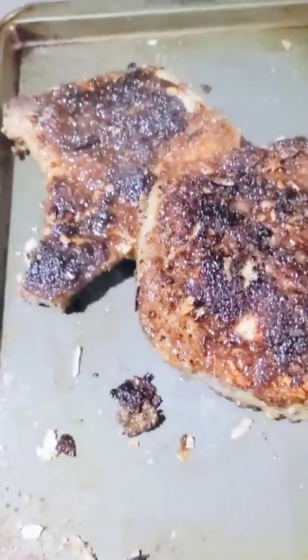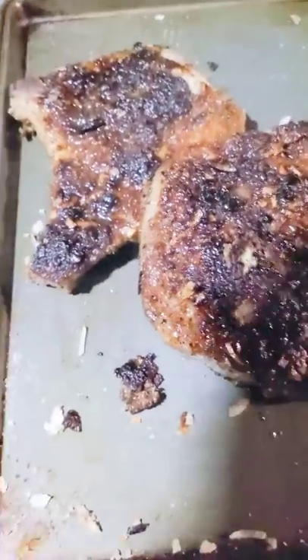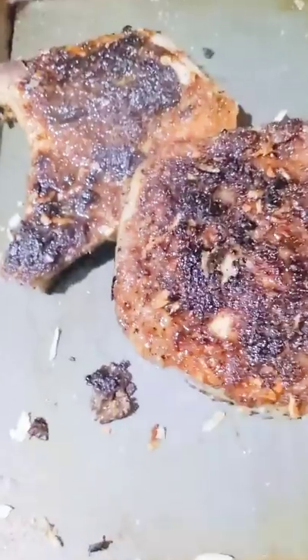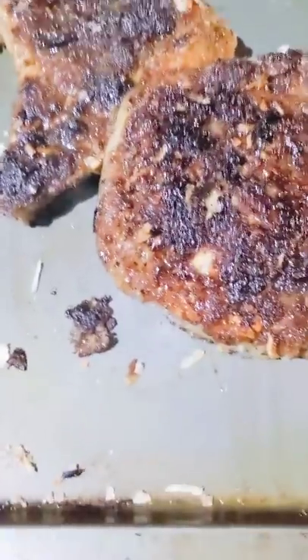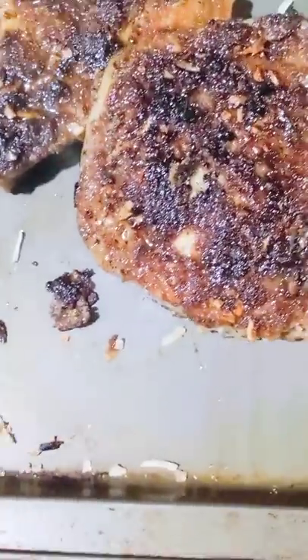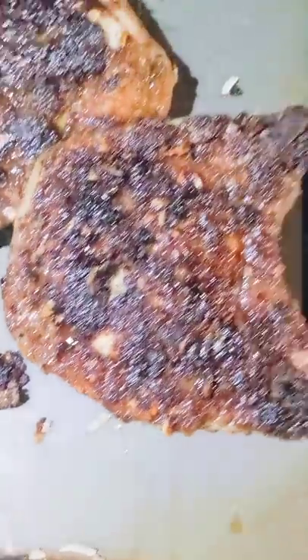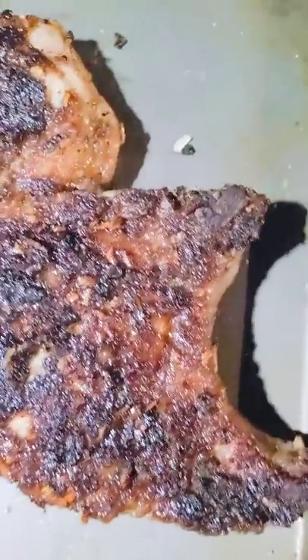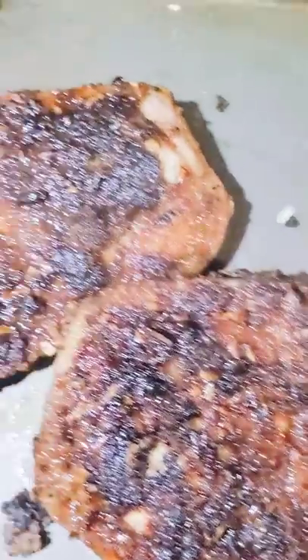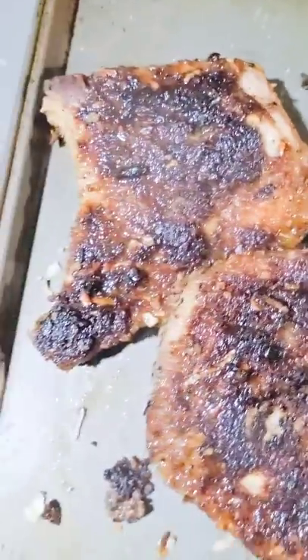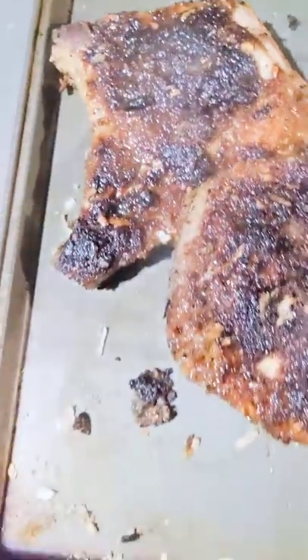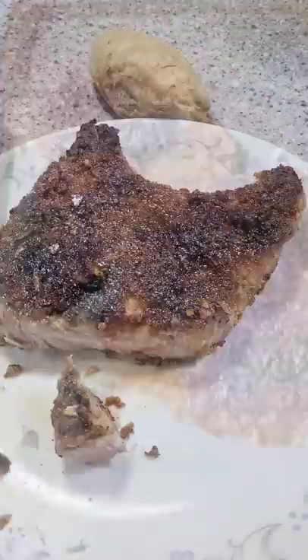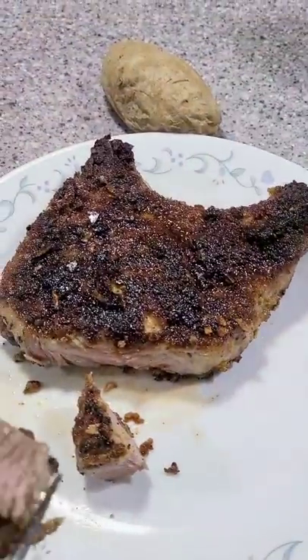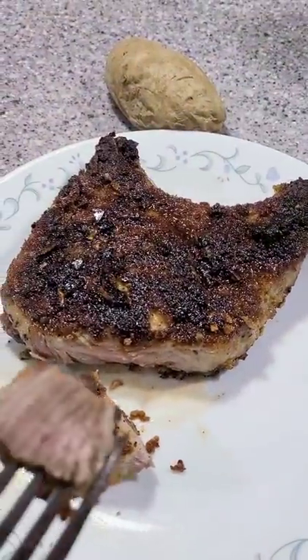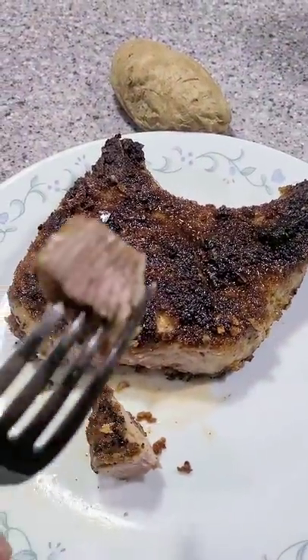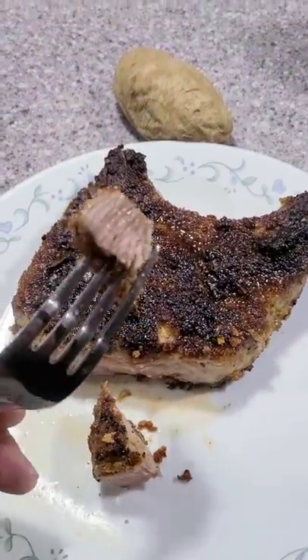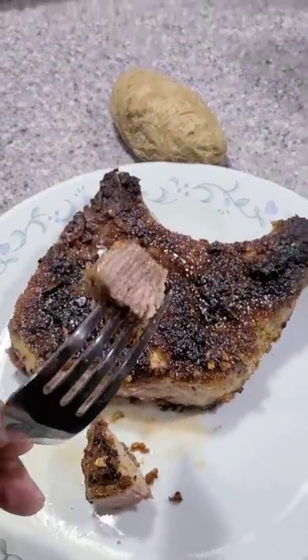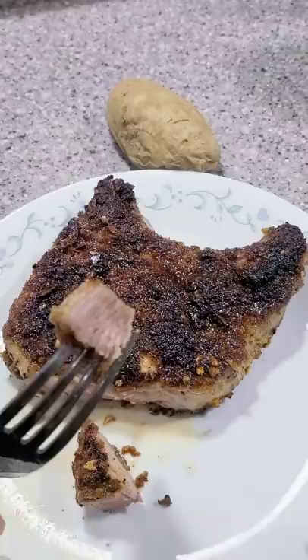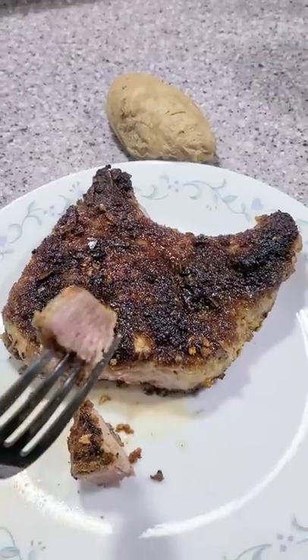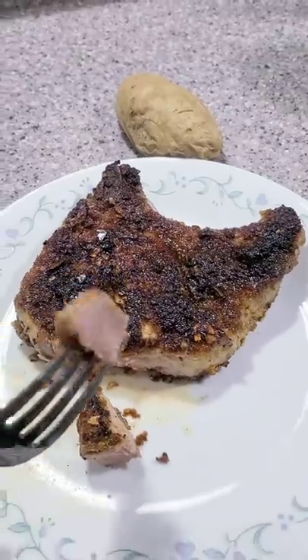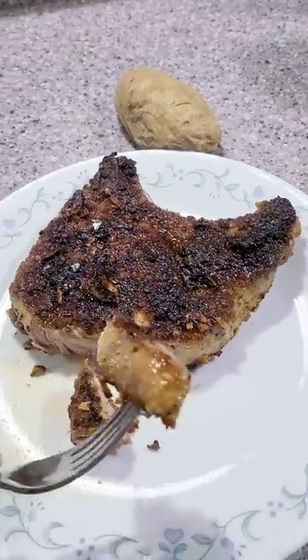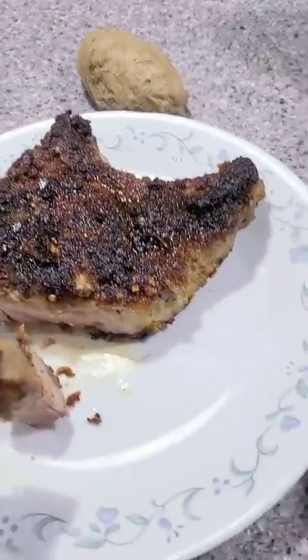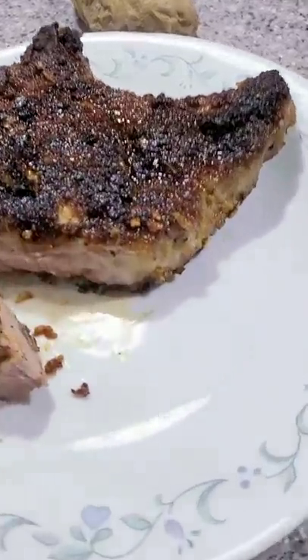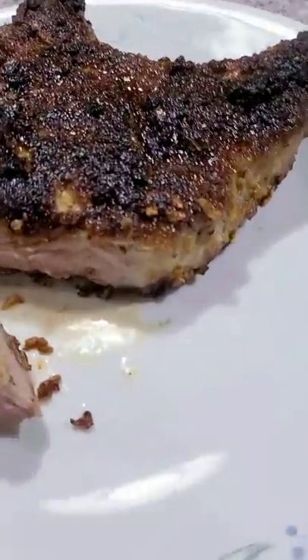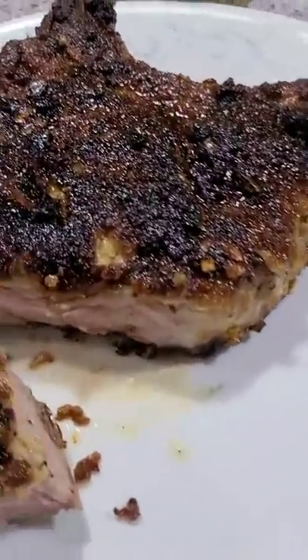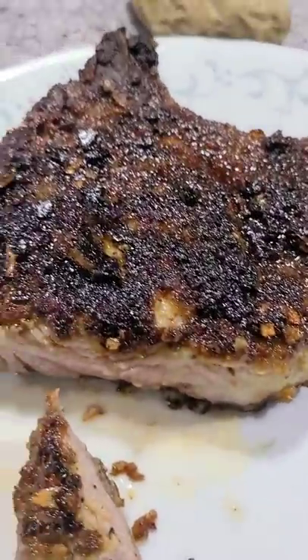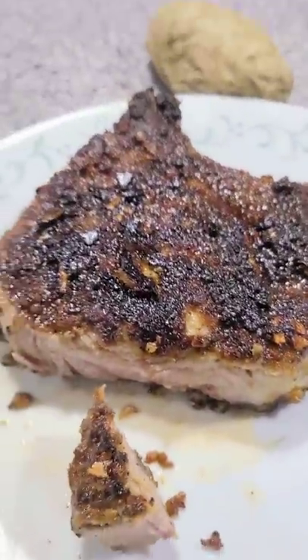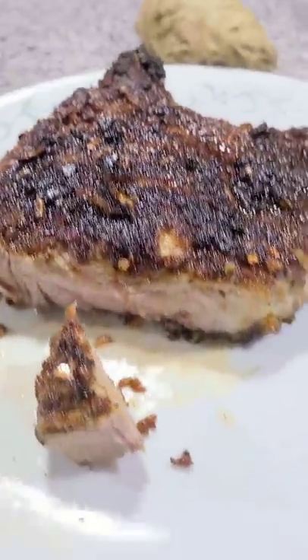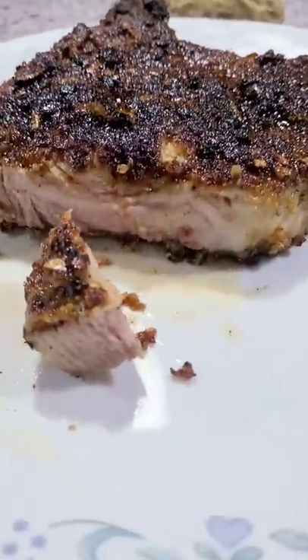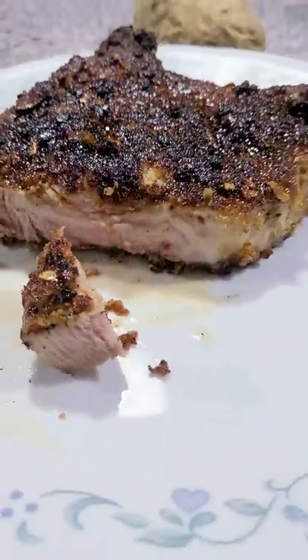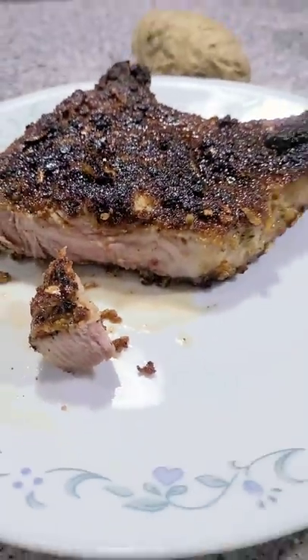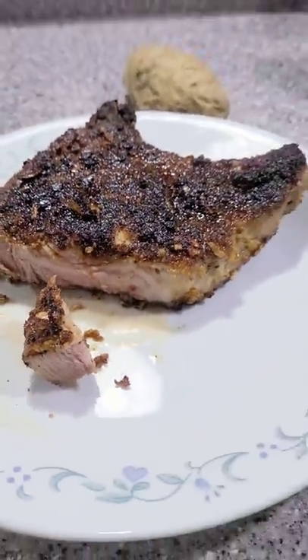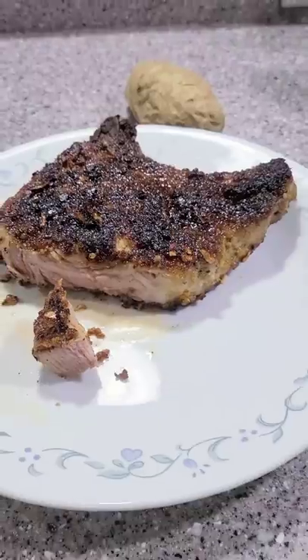Look at that. Oh yeah! All right, we cut into one and take a little bite. Yeah, that's good. Here's a full meal right here.